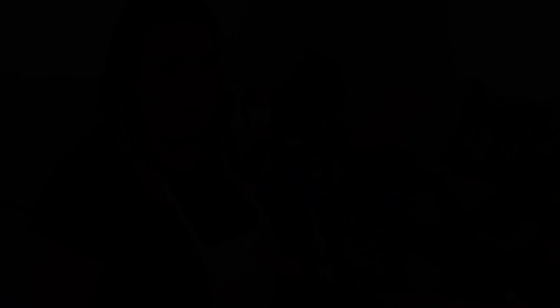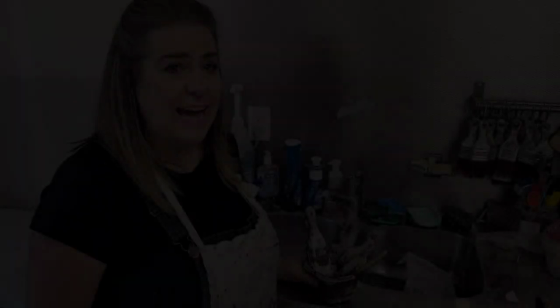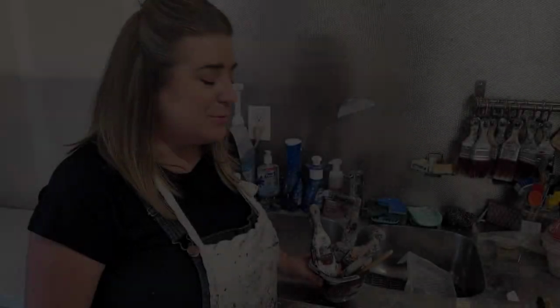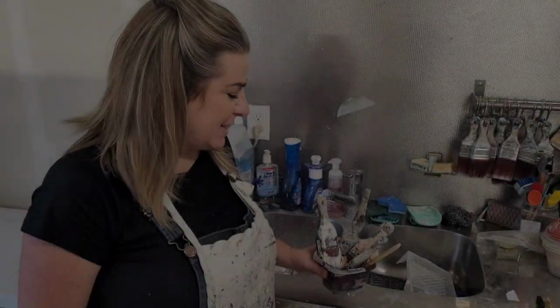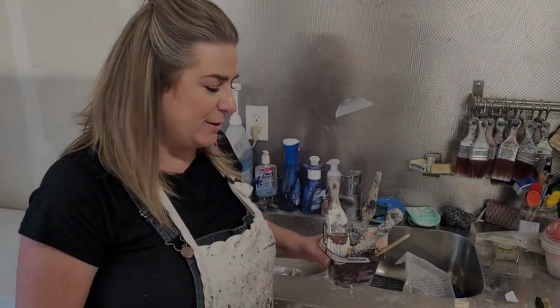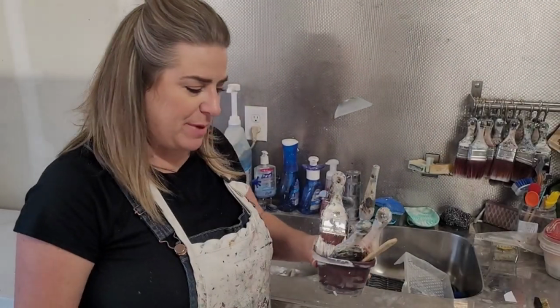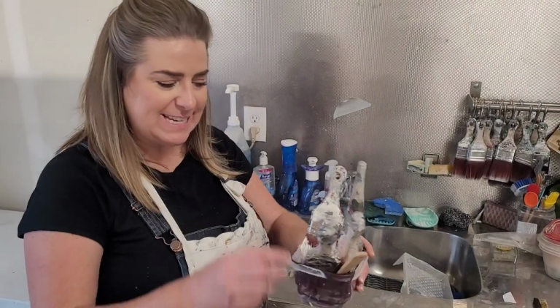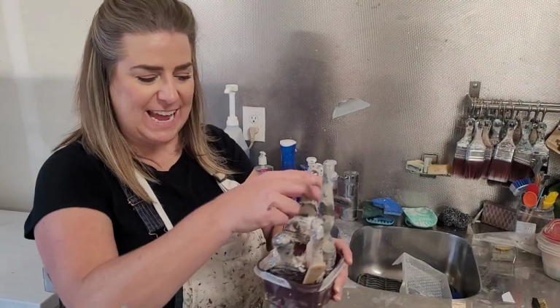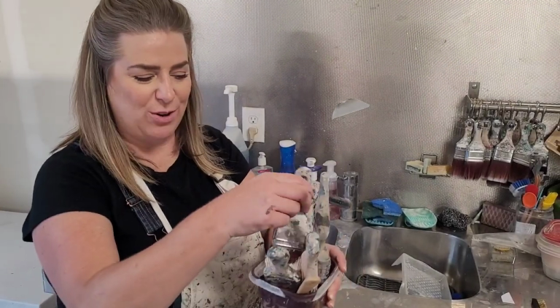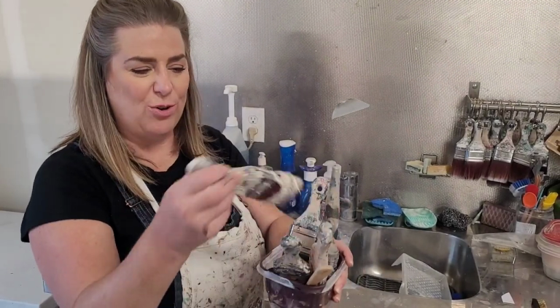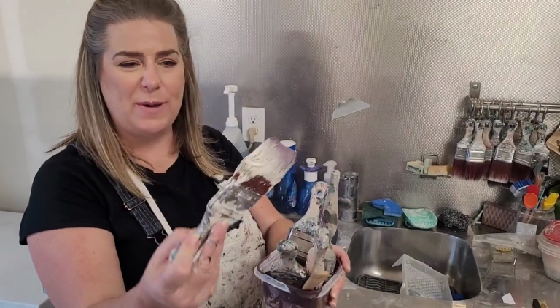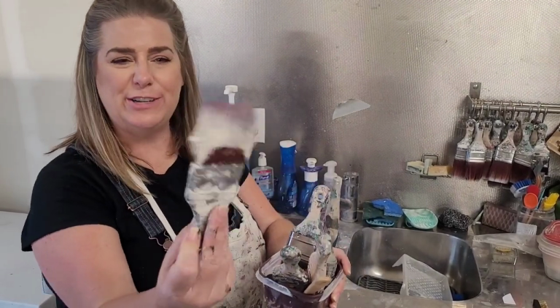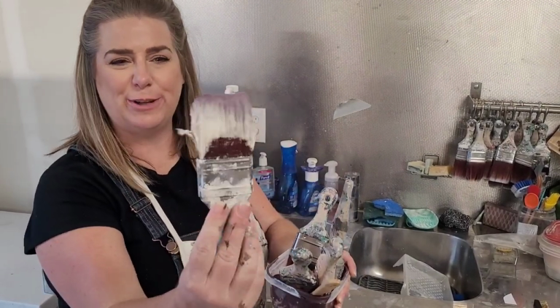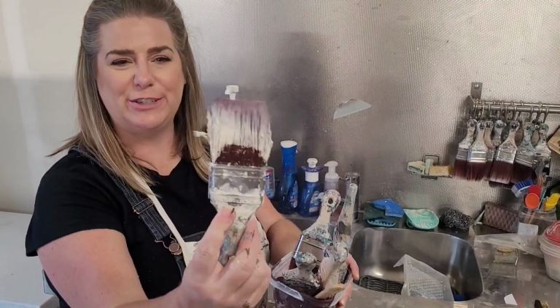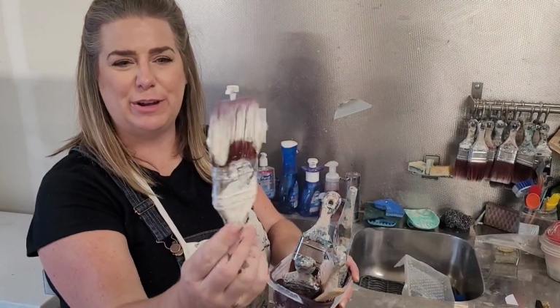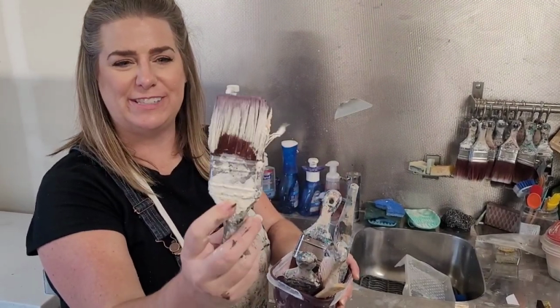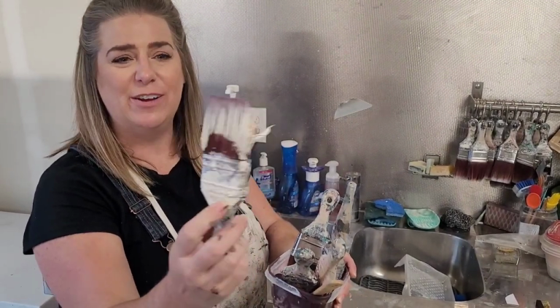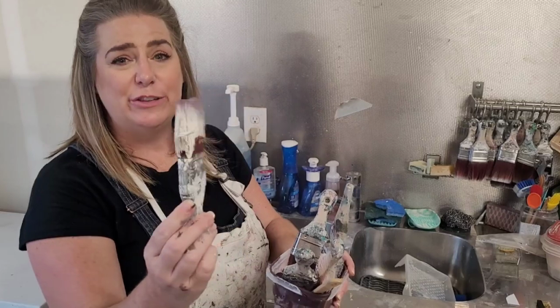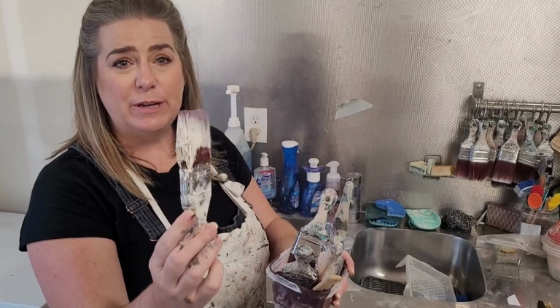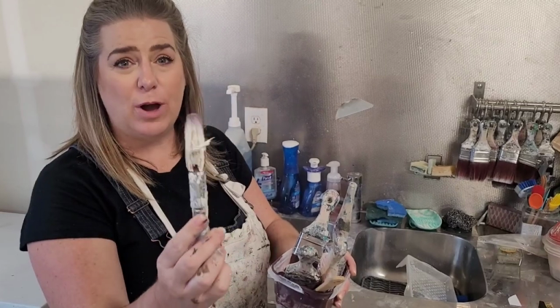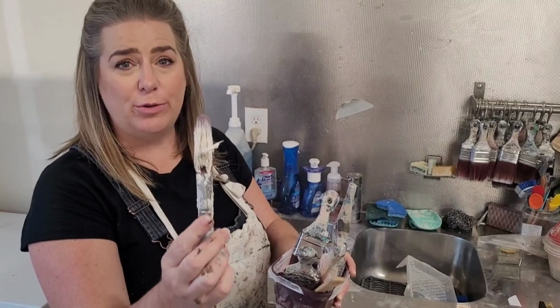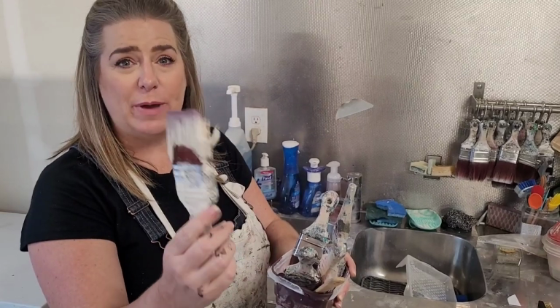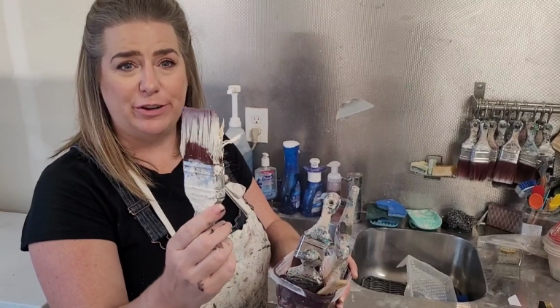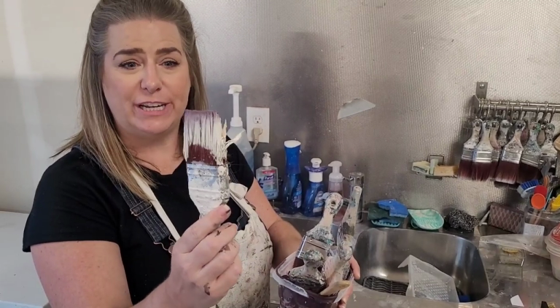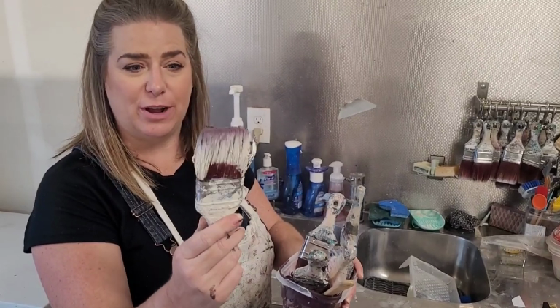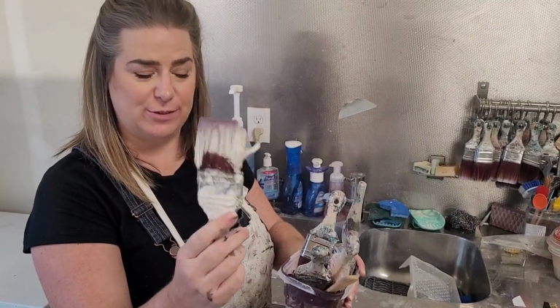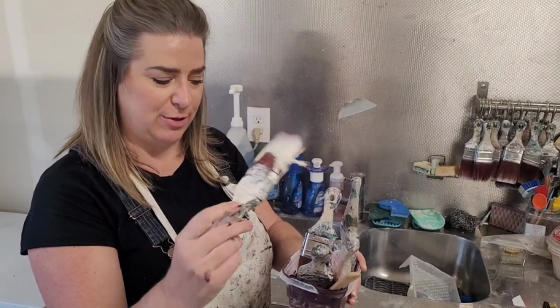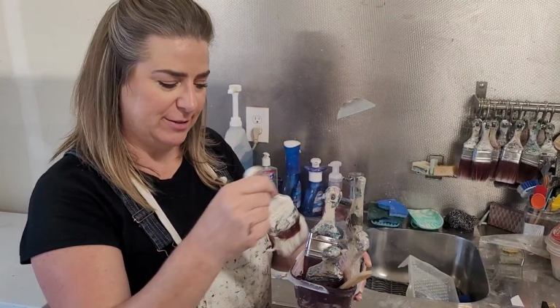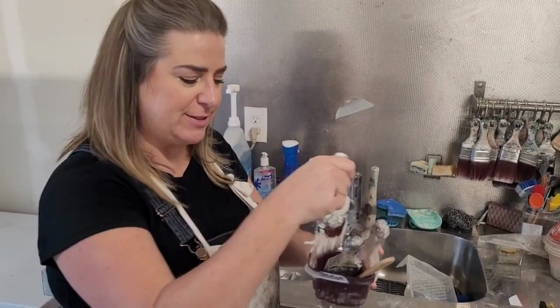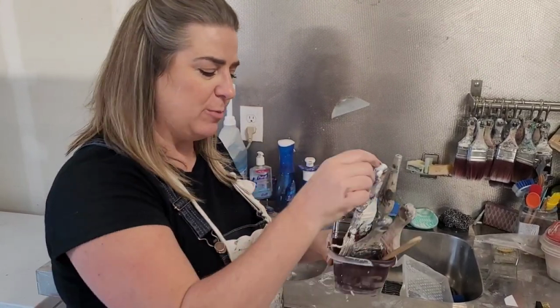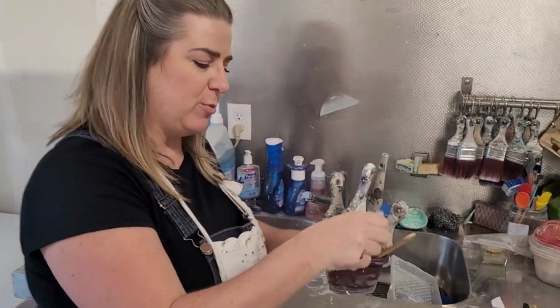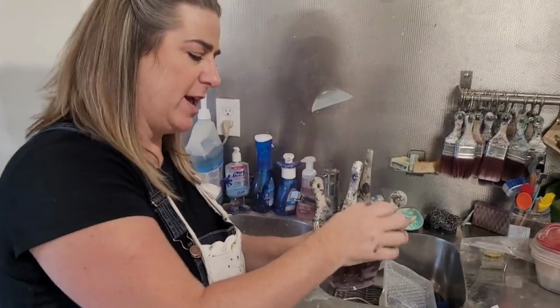I'm just coming in from painting and I have a whole bunch of really dirty brushes, so I'm going to walk through my brush cleaning process with you guys.